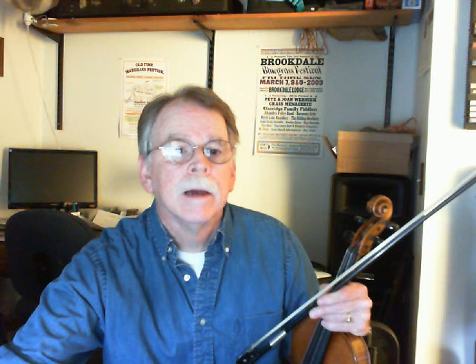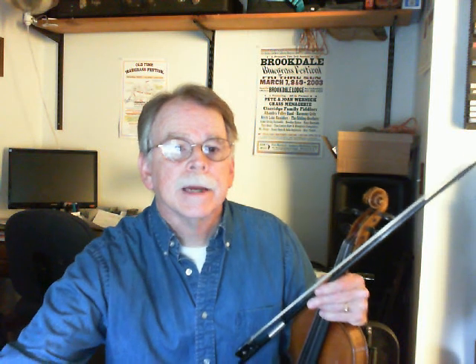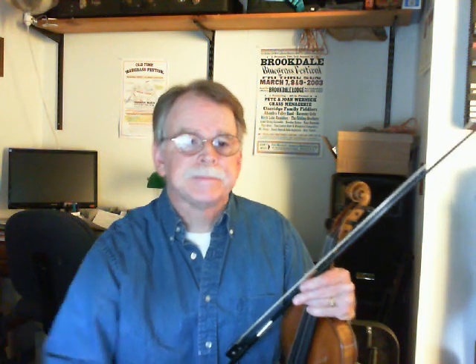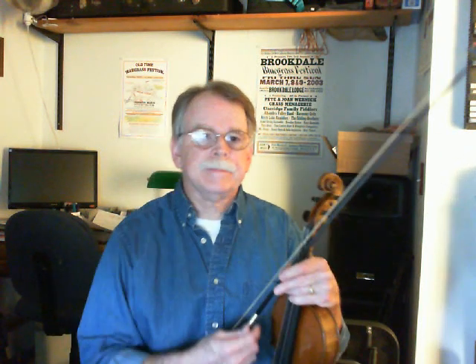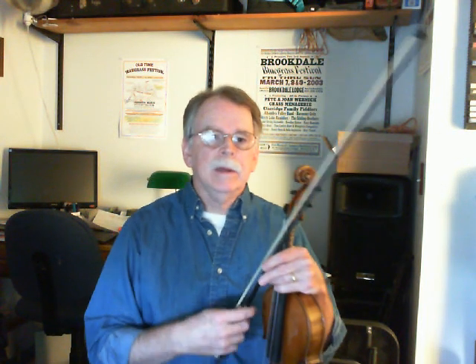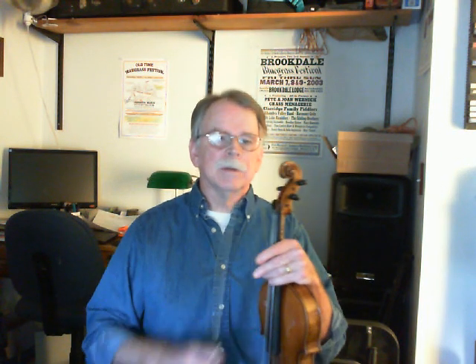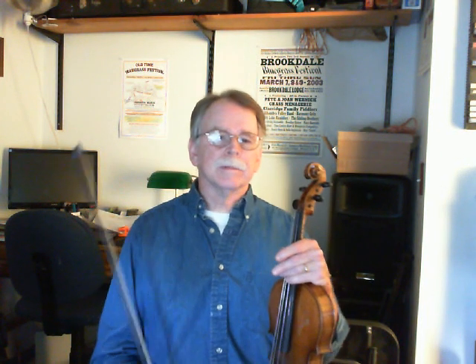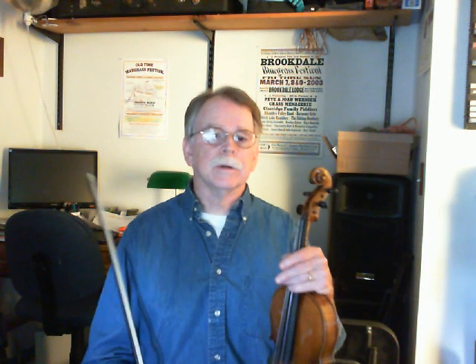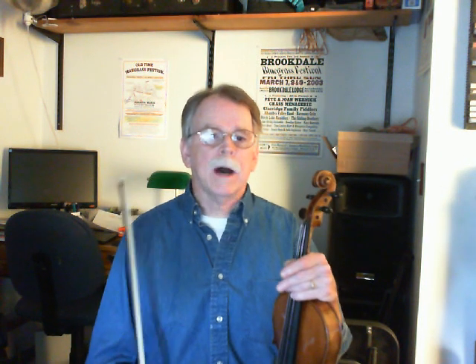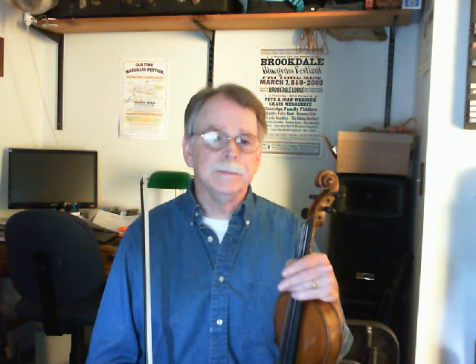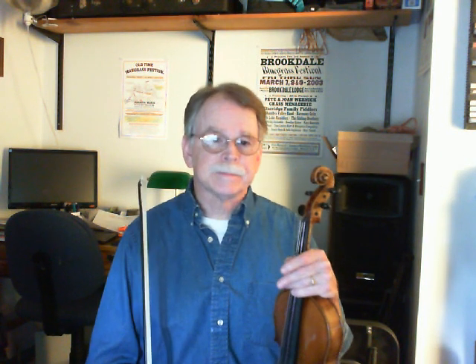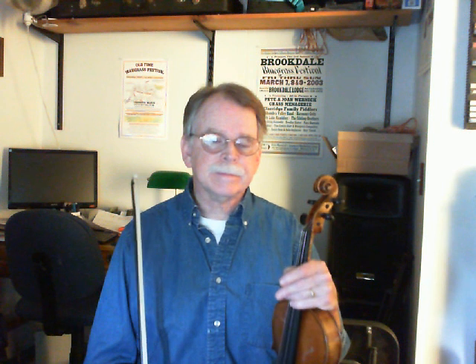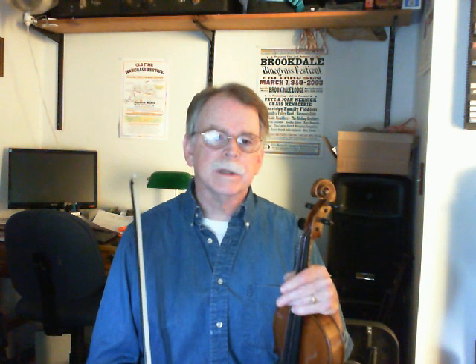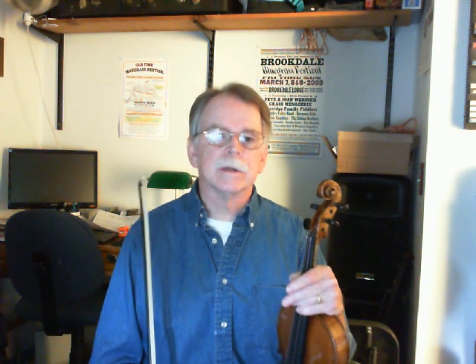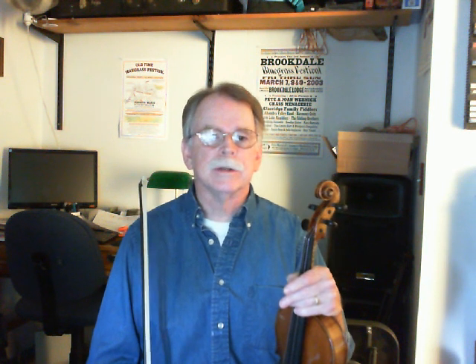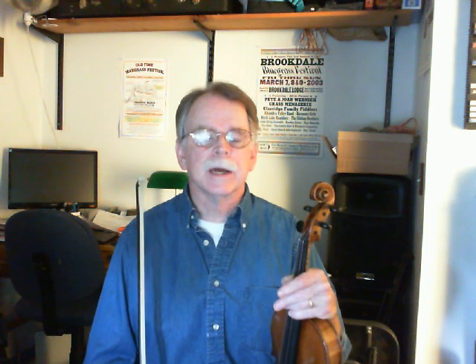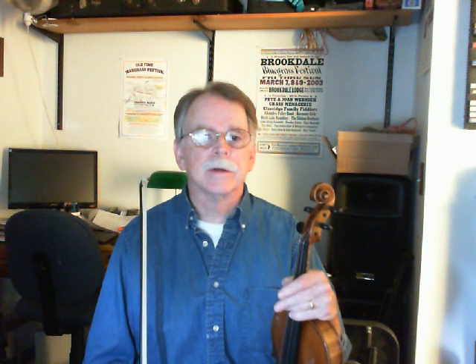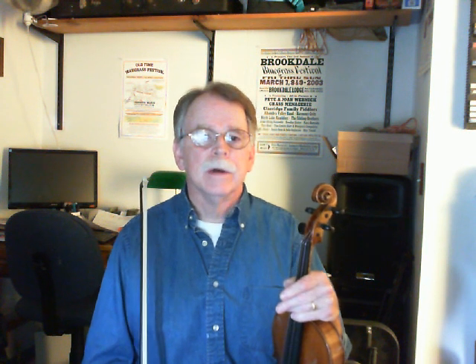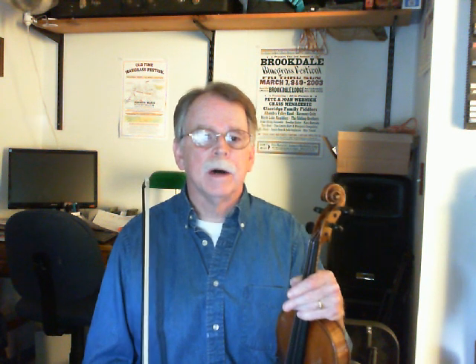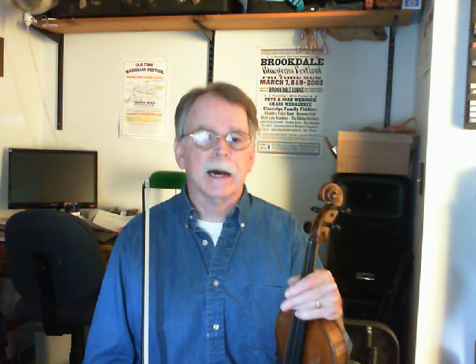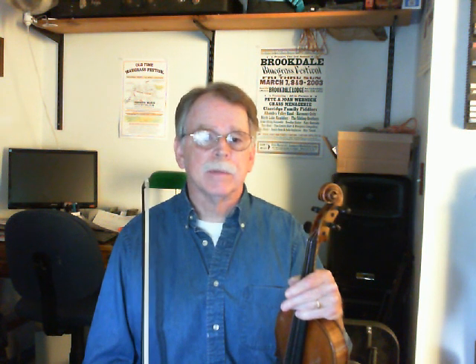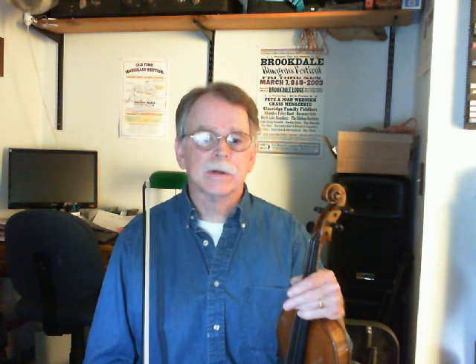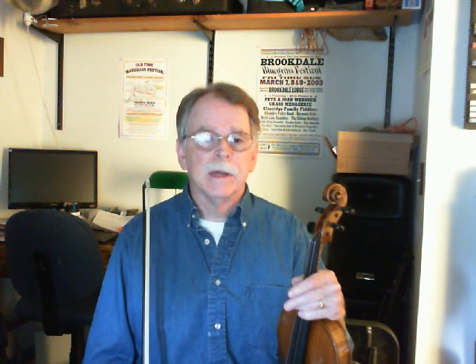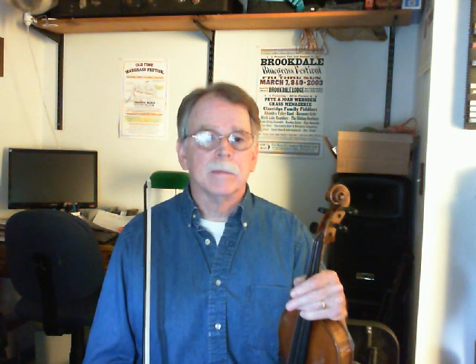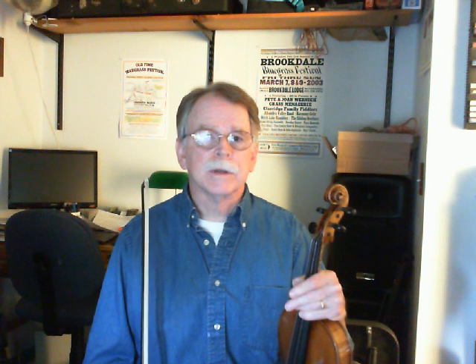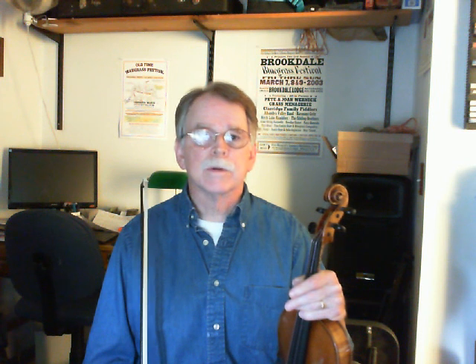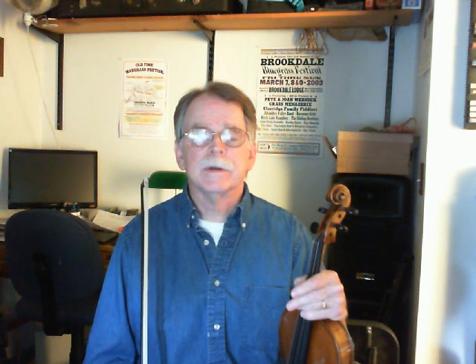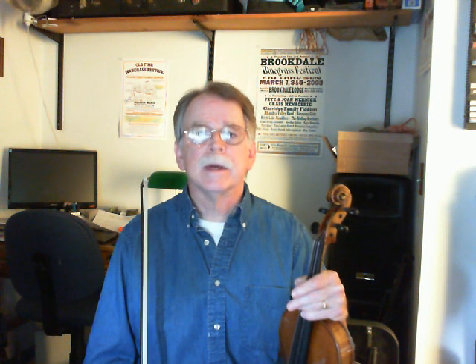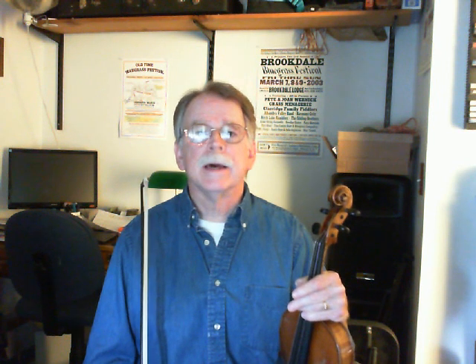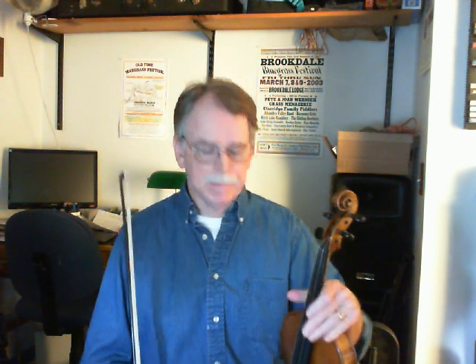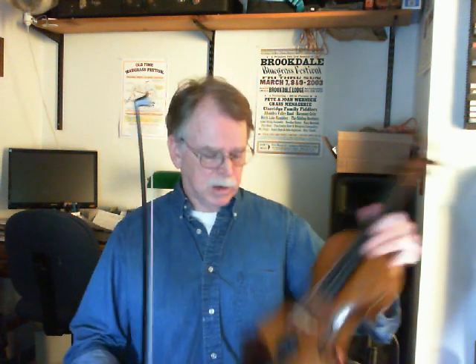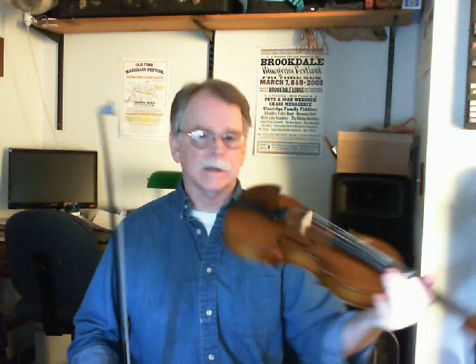Hi there again. We're going to do a little tune called Roscoe — a really cute little G tune that I discovered a while back out of a couple of books, a couple of different versions of it. And it goes like this.